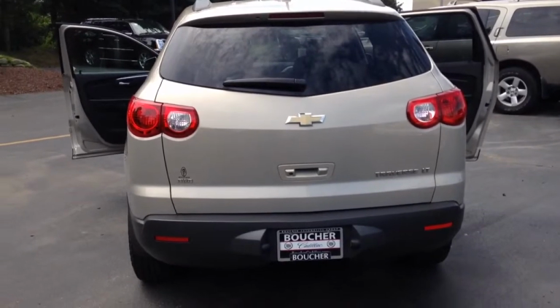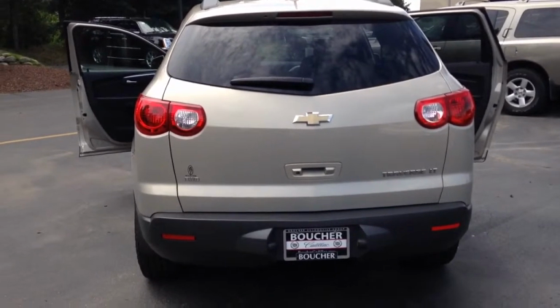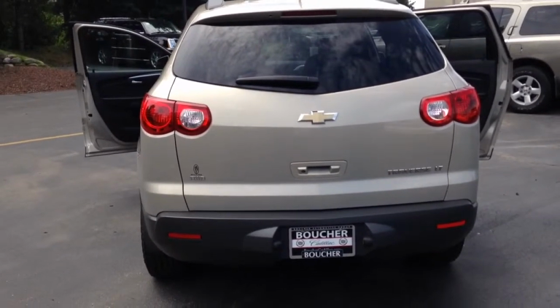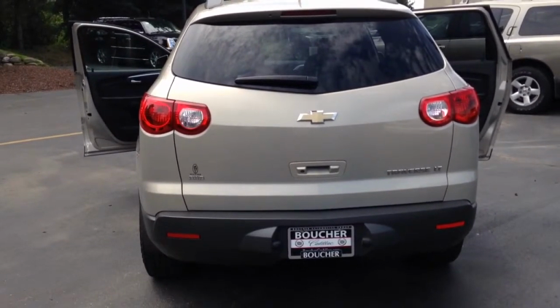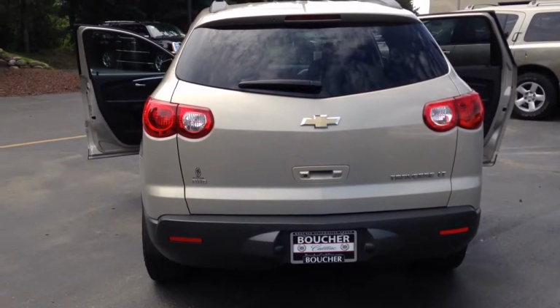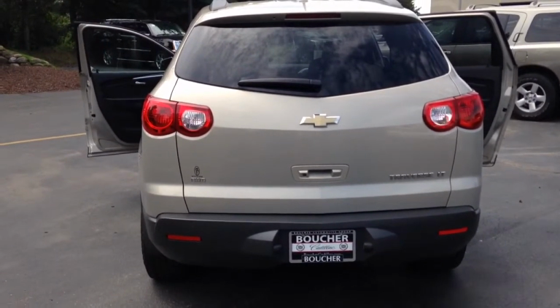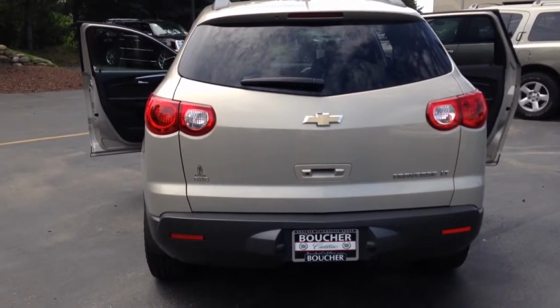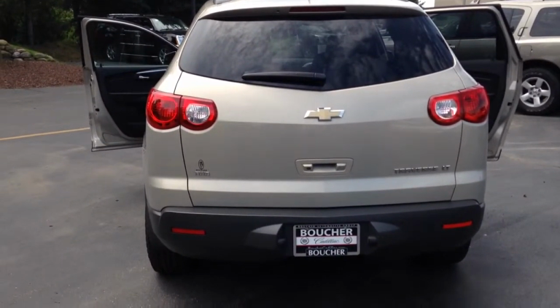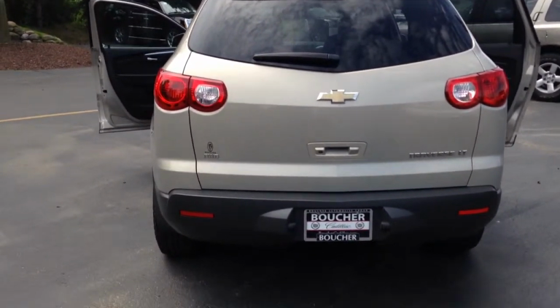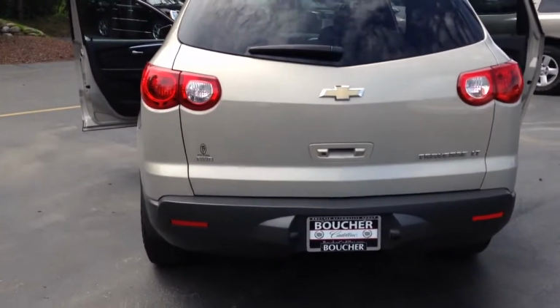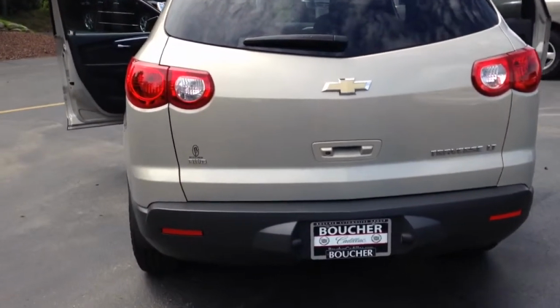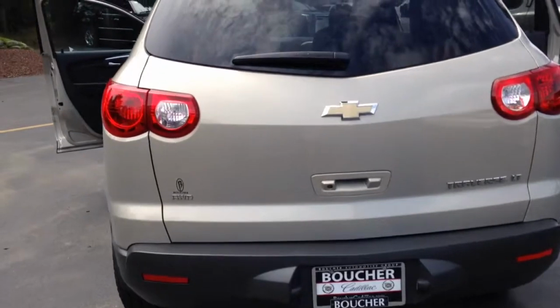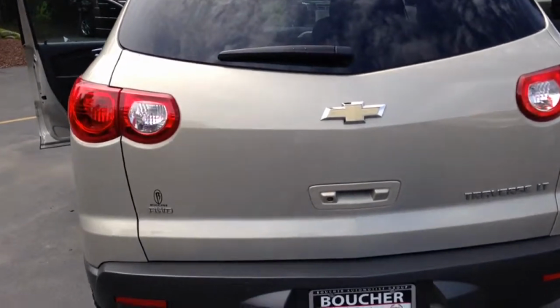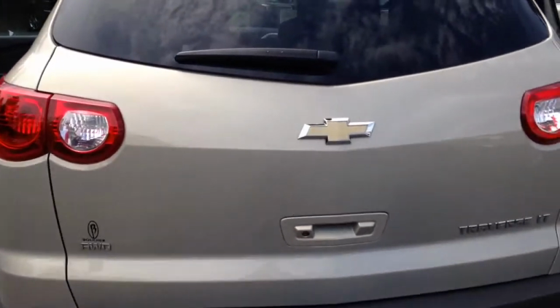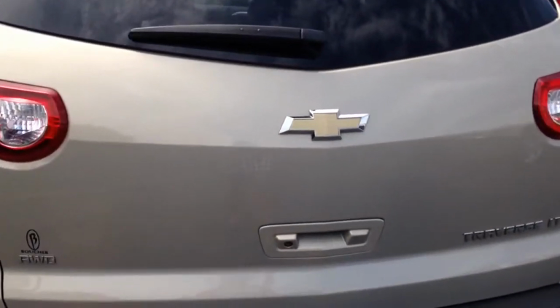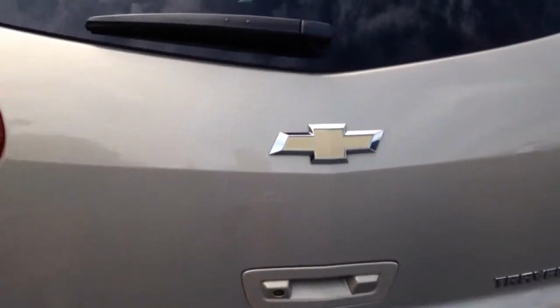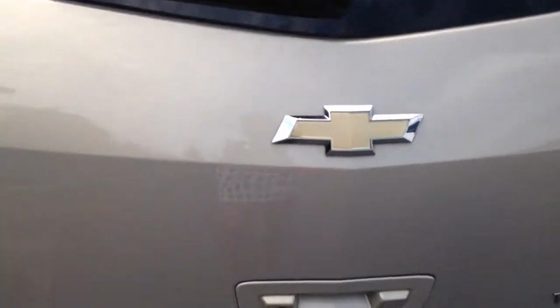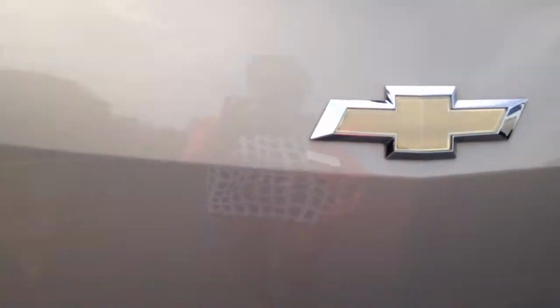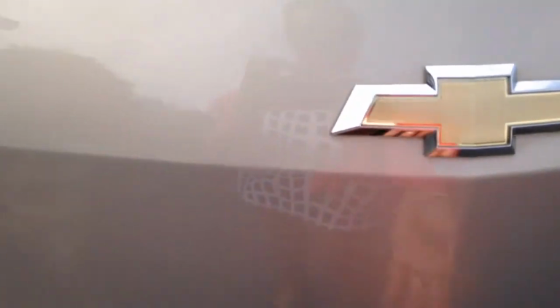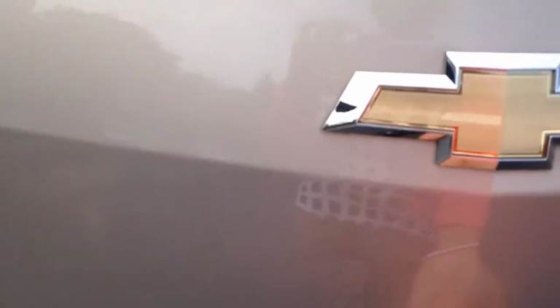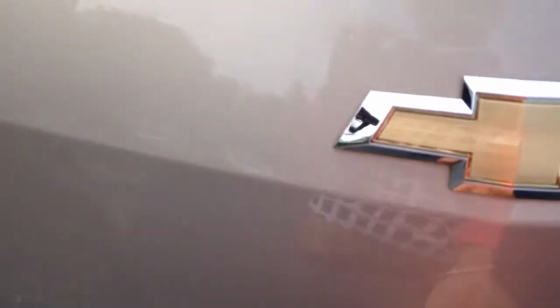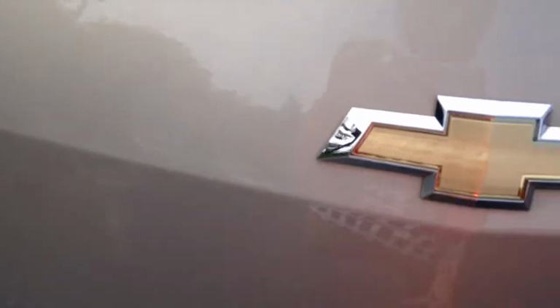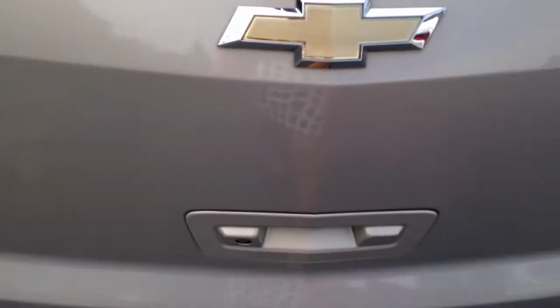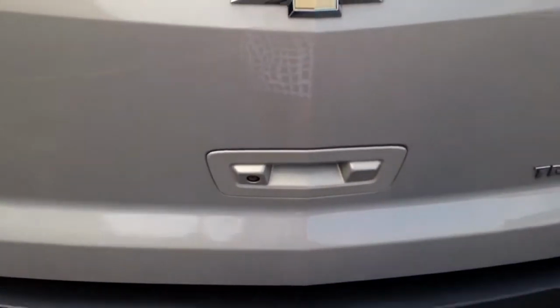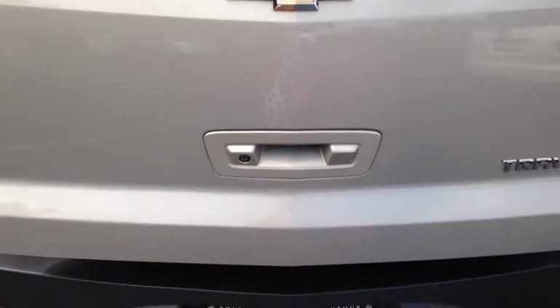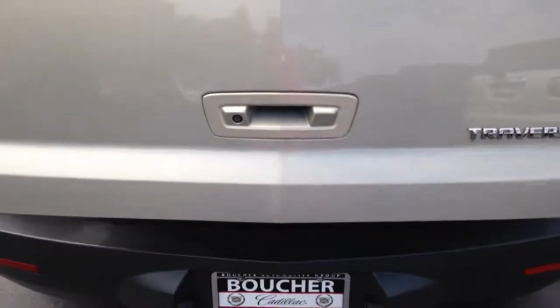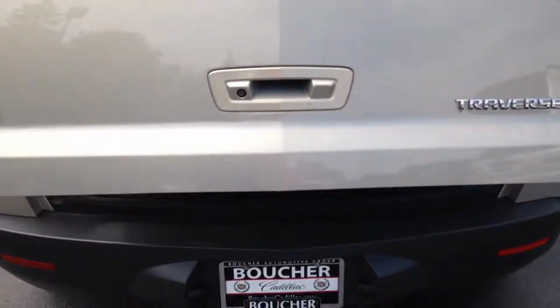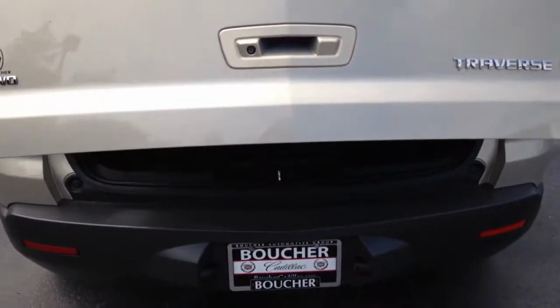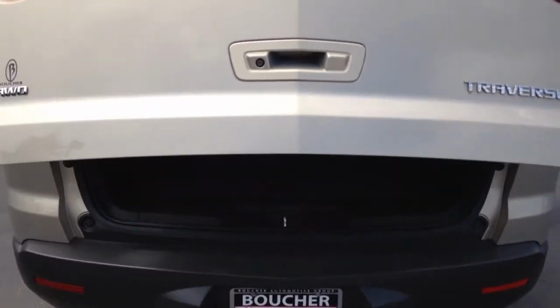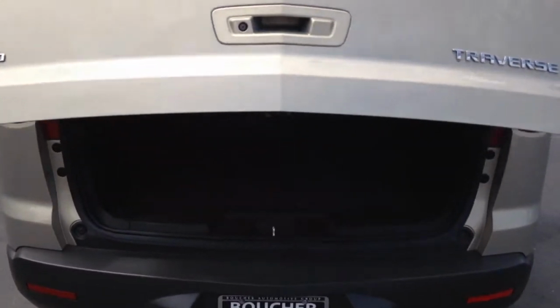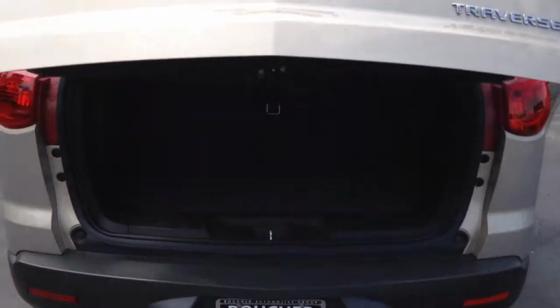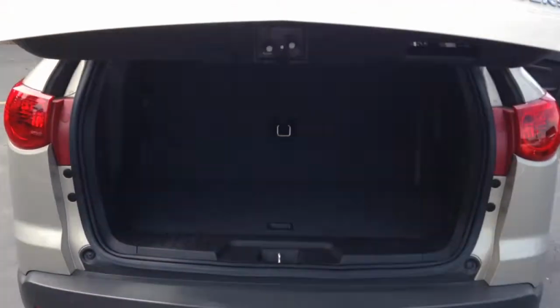Some fun features include heated leather seats, remote start, front and rear park assist sensors, and one touch power lift gate. Very nice, very easy.